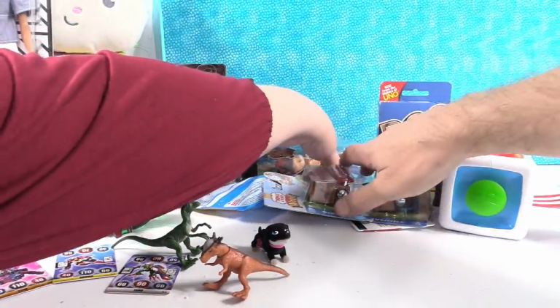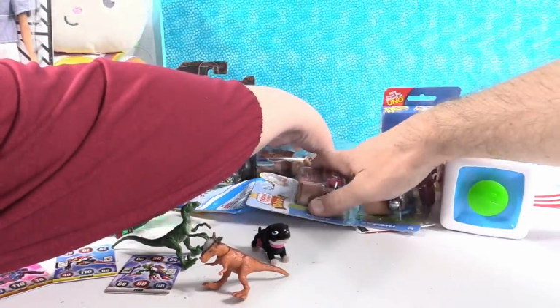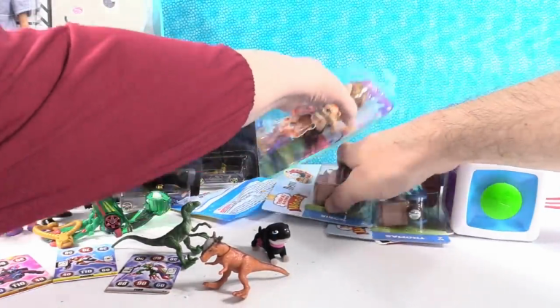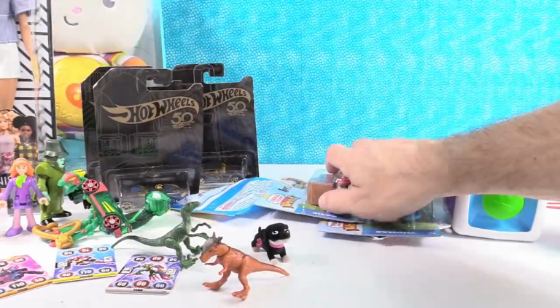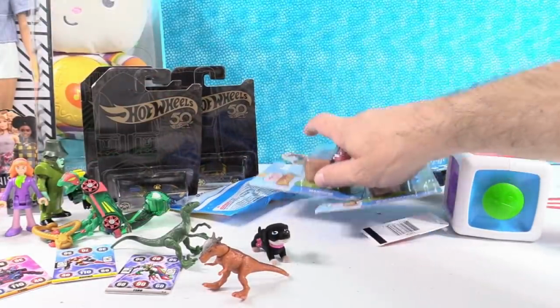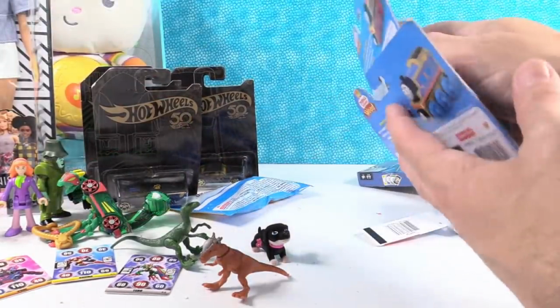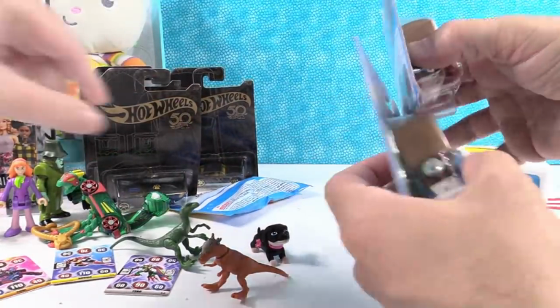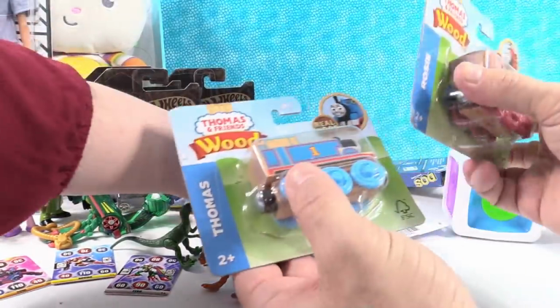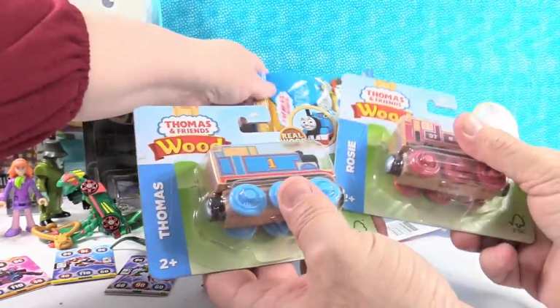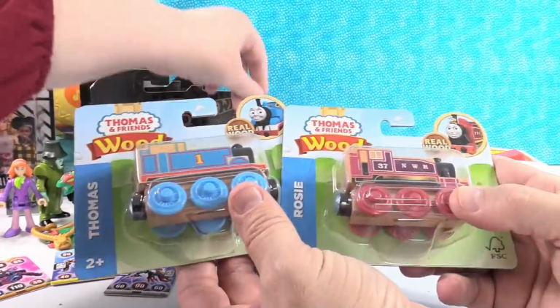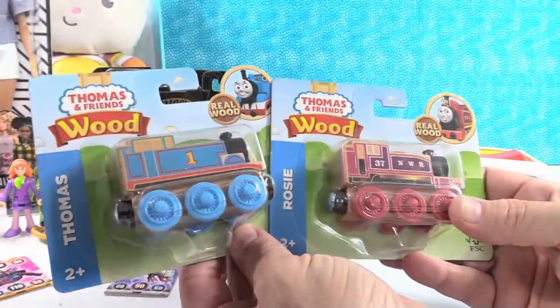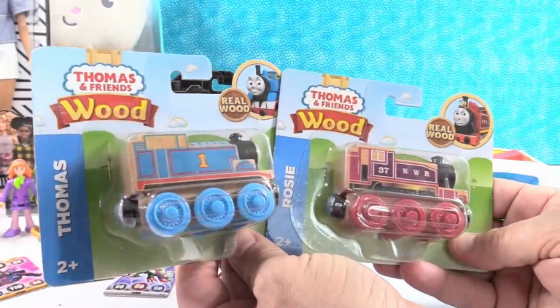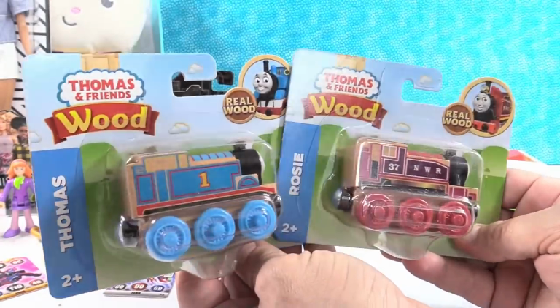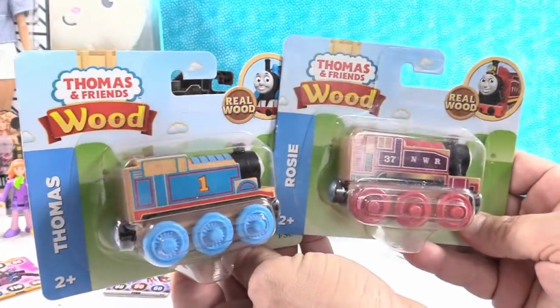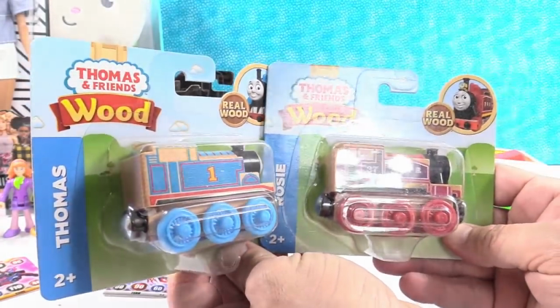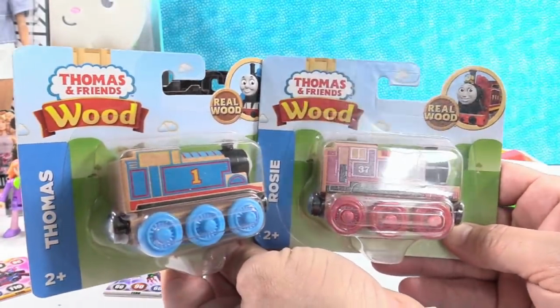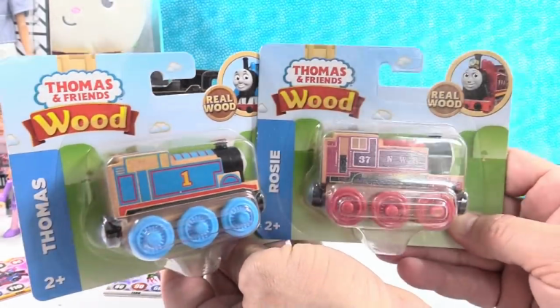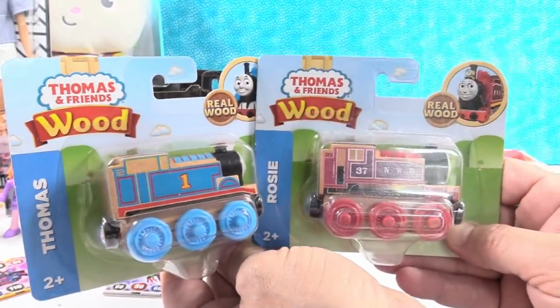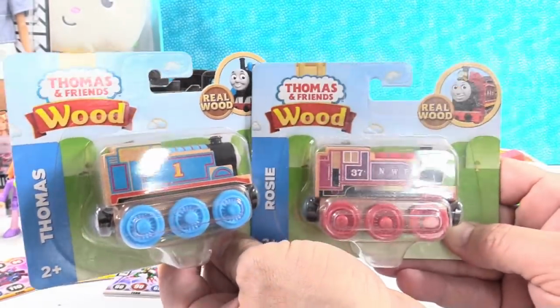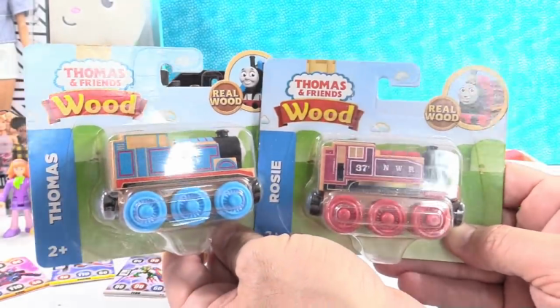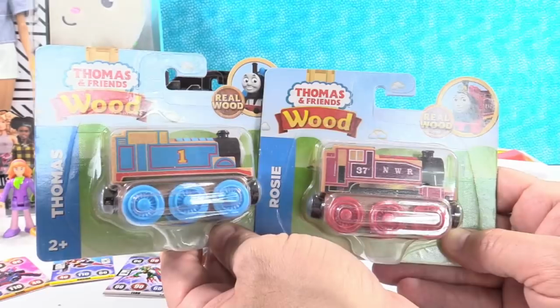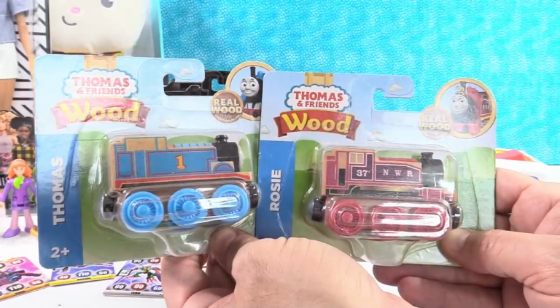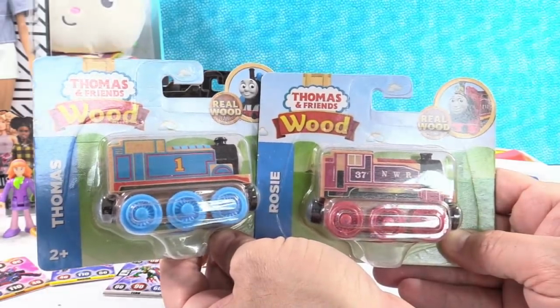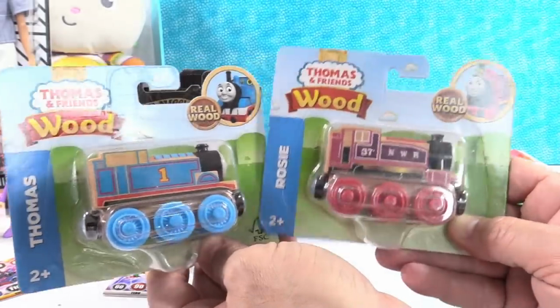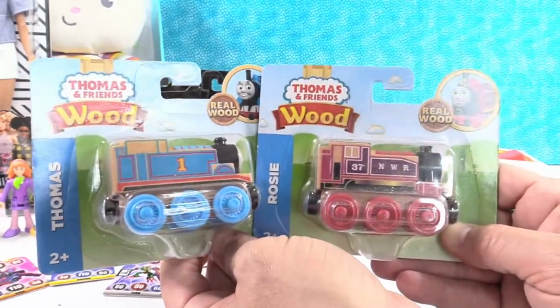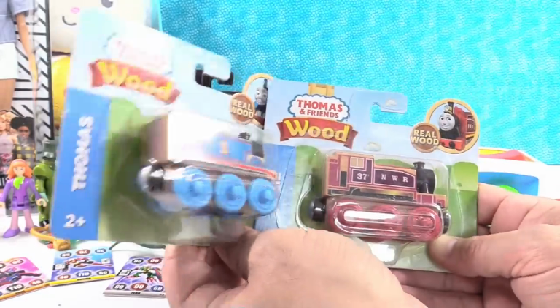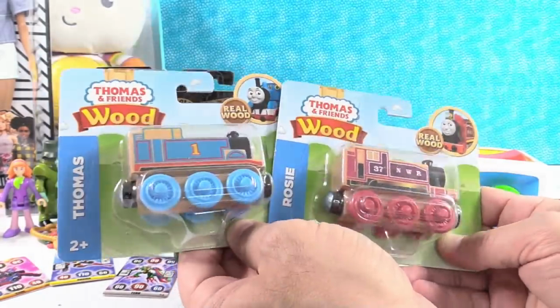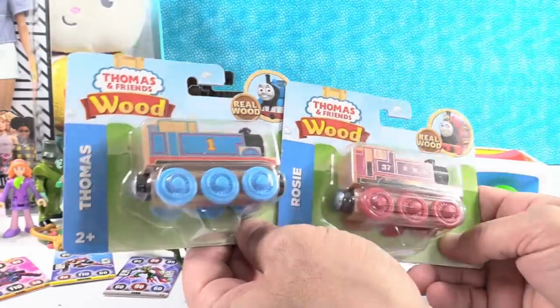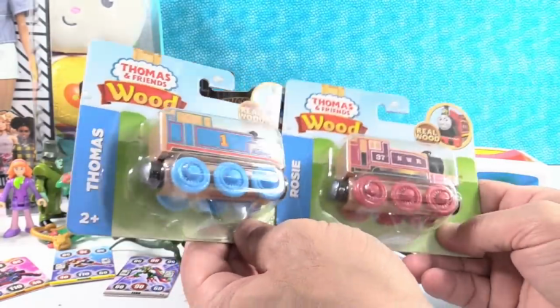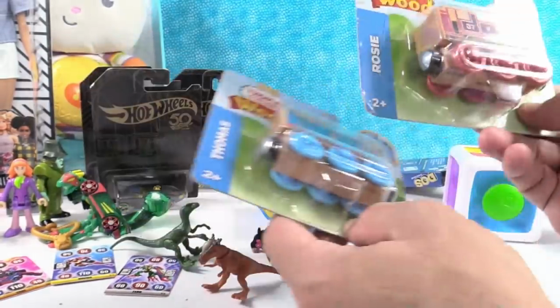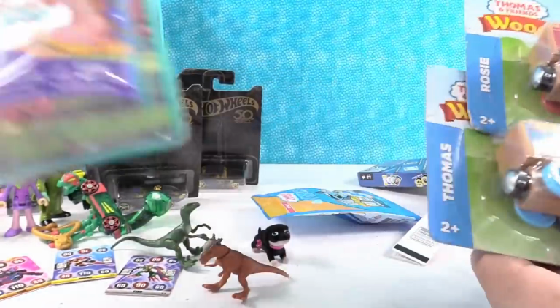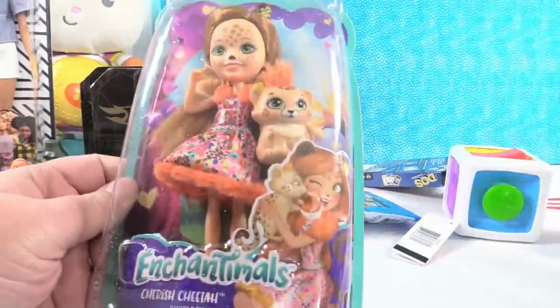We have Thomas and Rosie from the Wooden Railway. We opened these up in our other Toy Fair loot video, so we showed you these already. That's really cool — Rosie and Thomas.